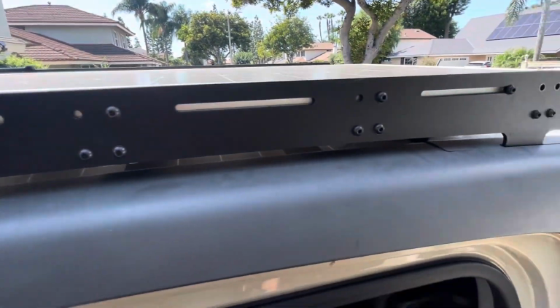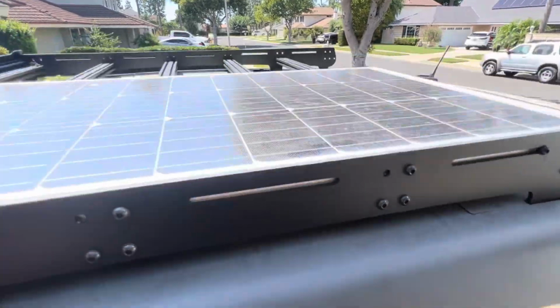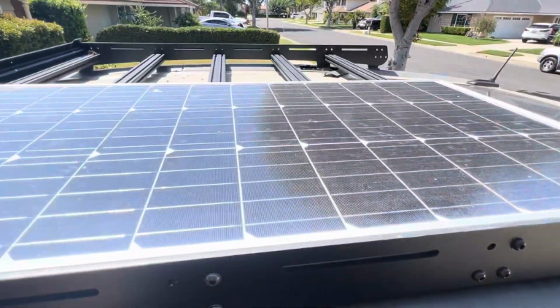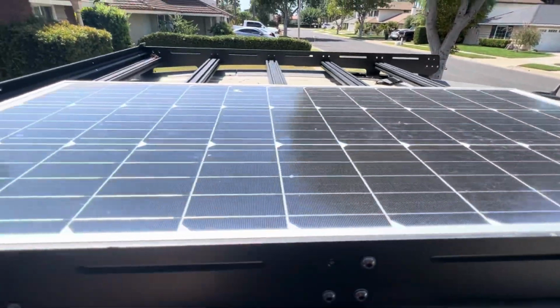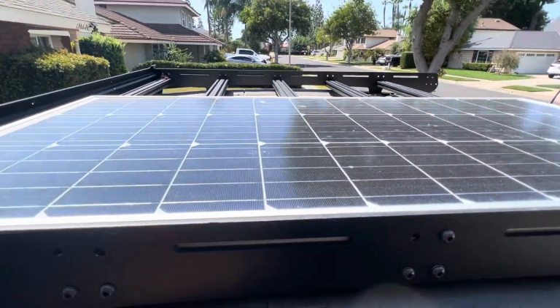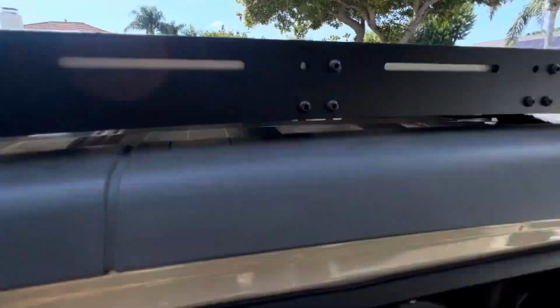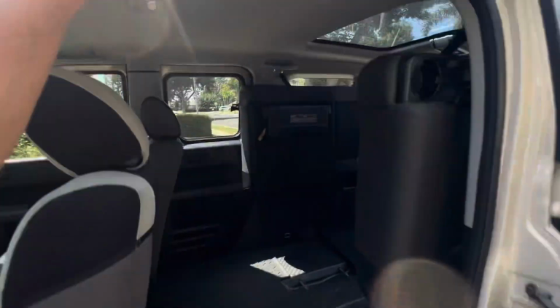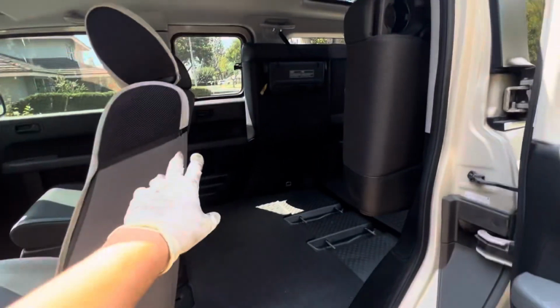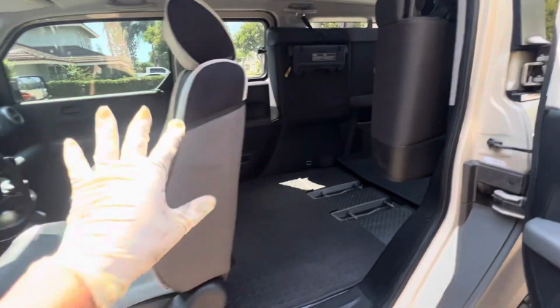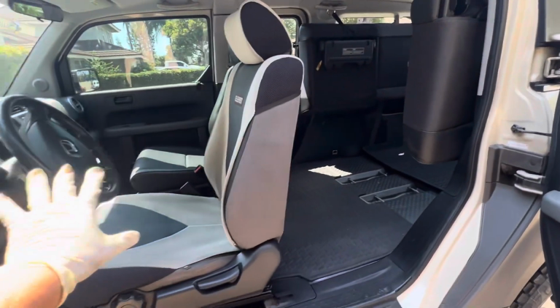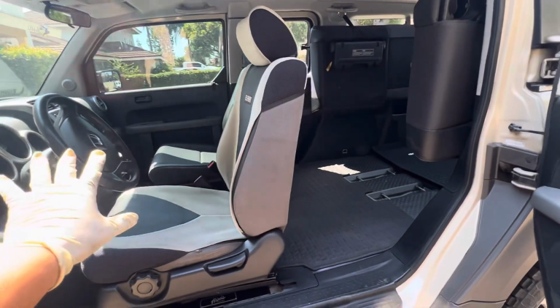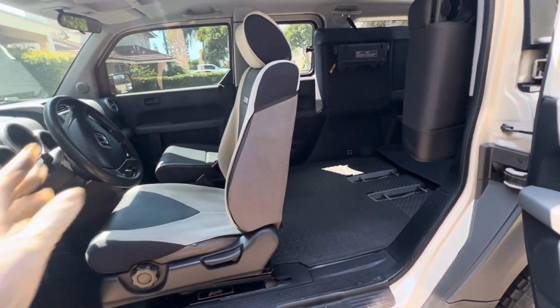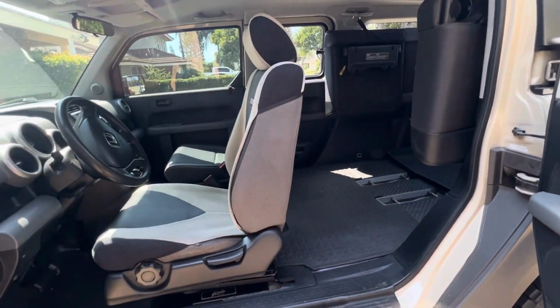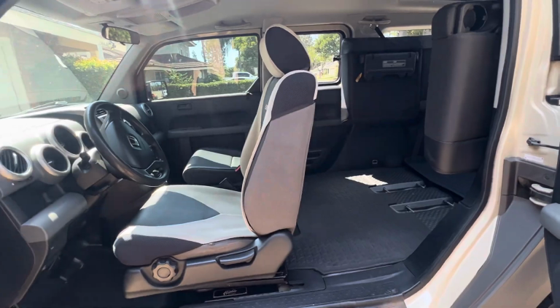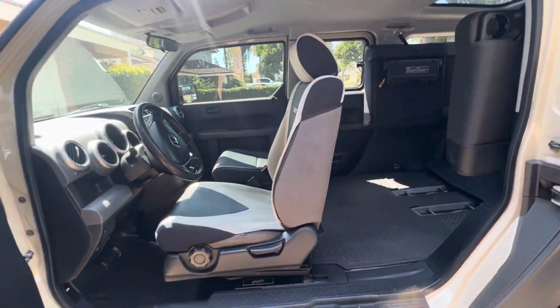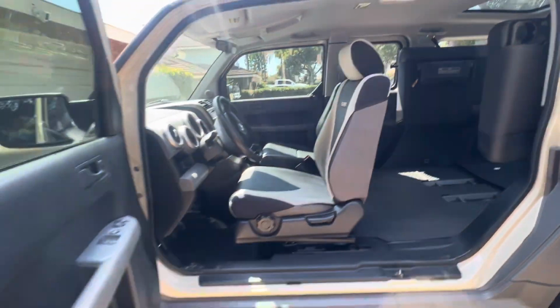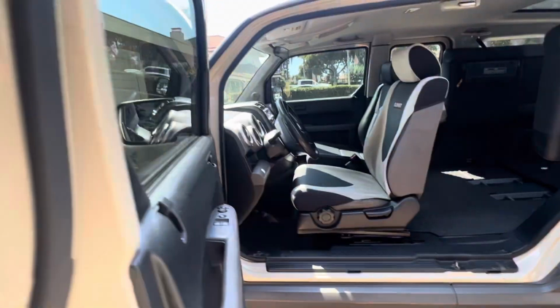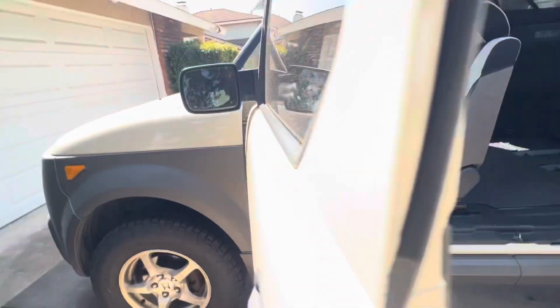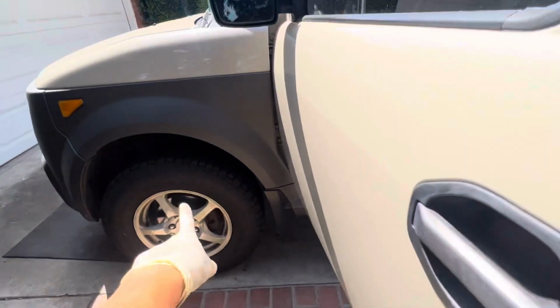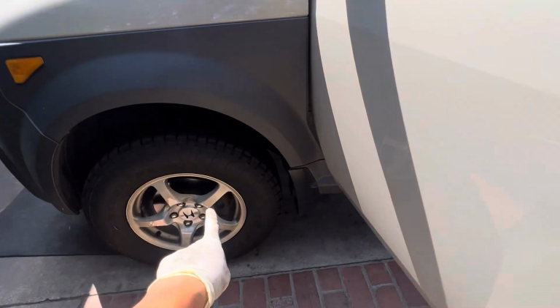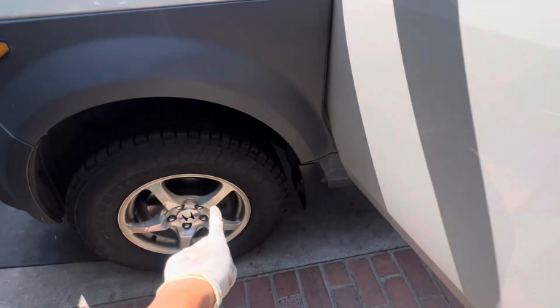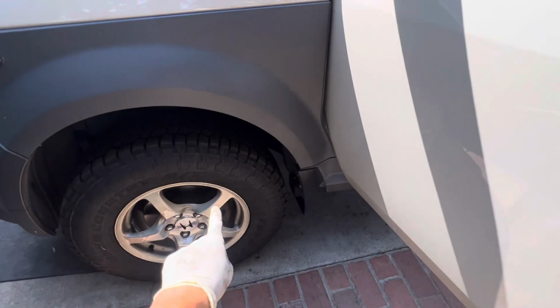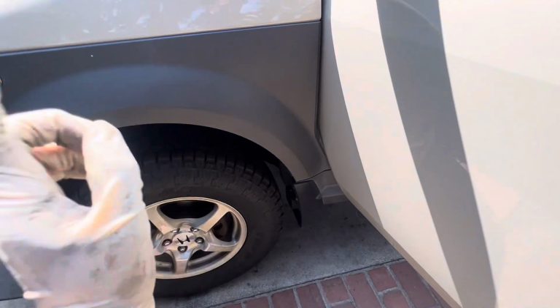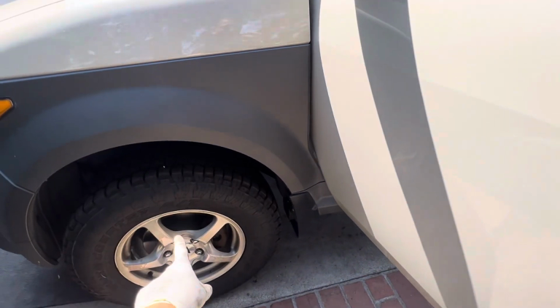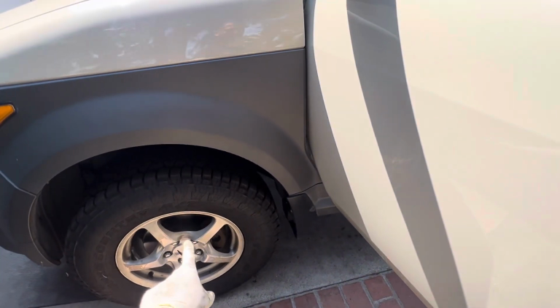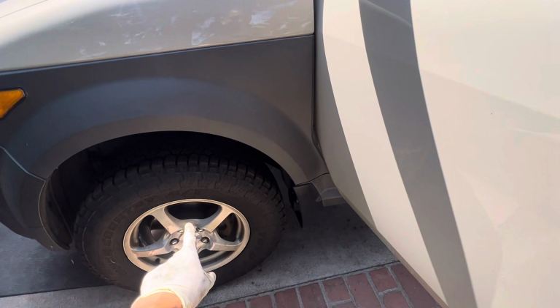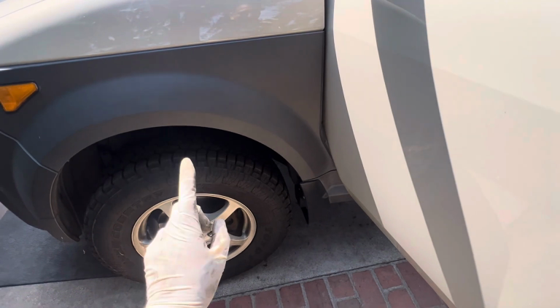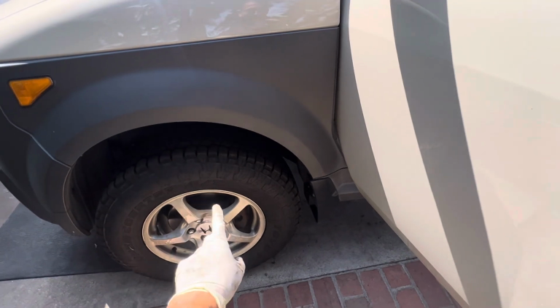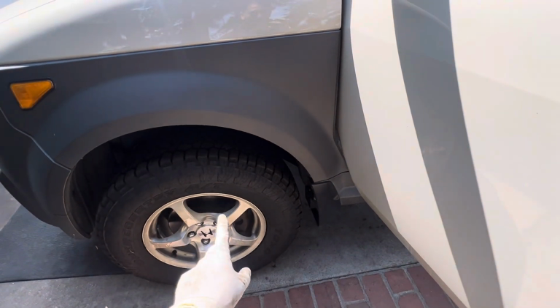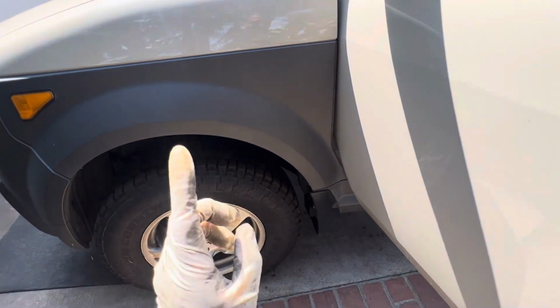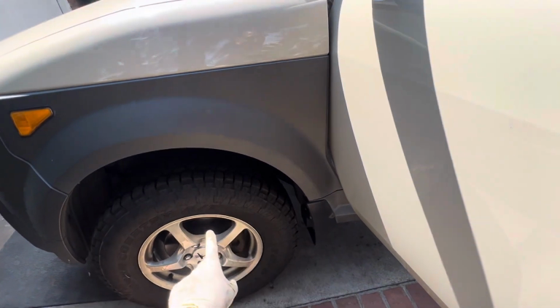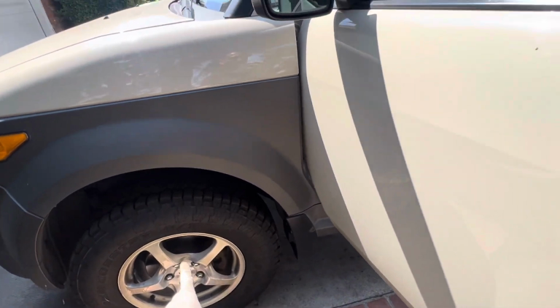I also installed a solar panel, so more videos coming on this Element. We're going to do the Brembo front brakes with Element 44 in the shop, so those videos are coming soon.